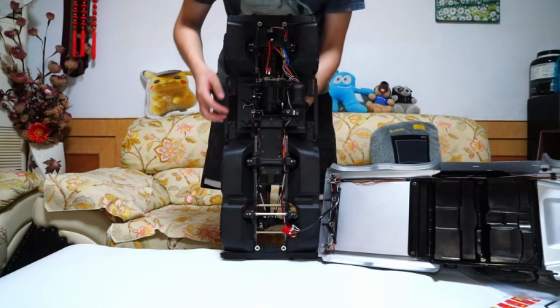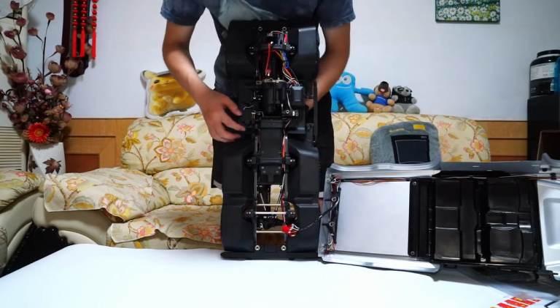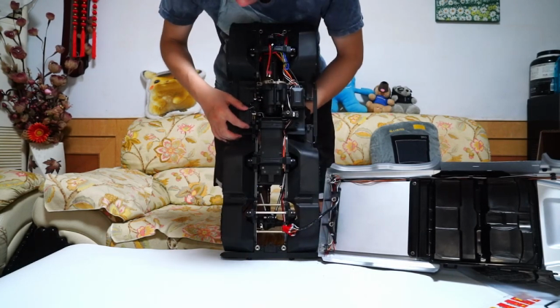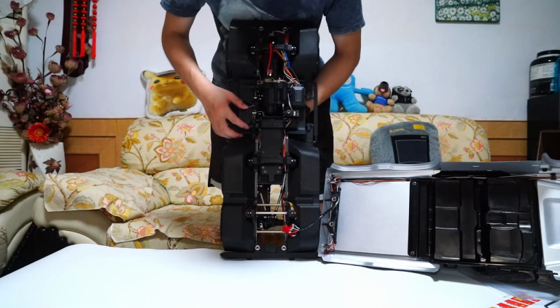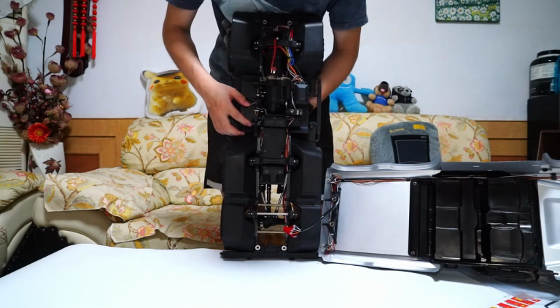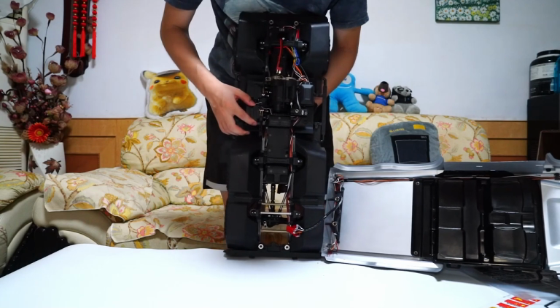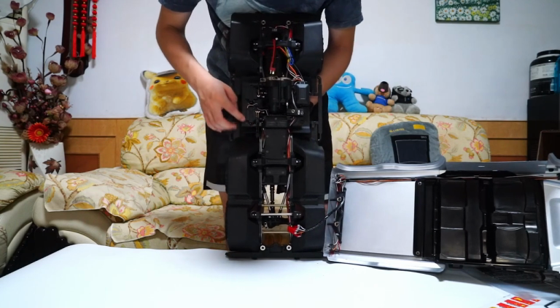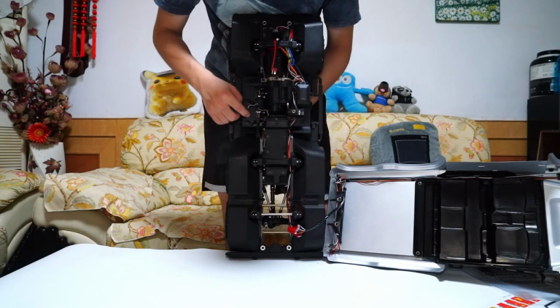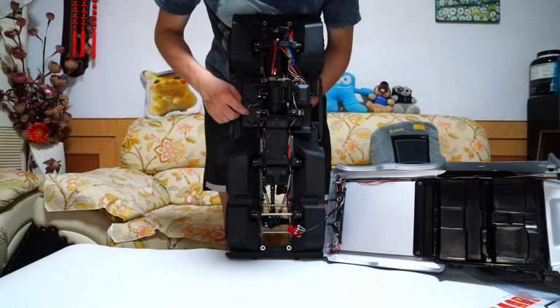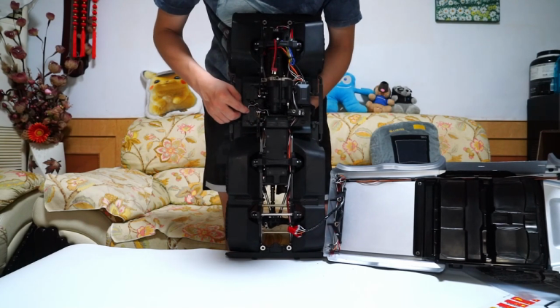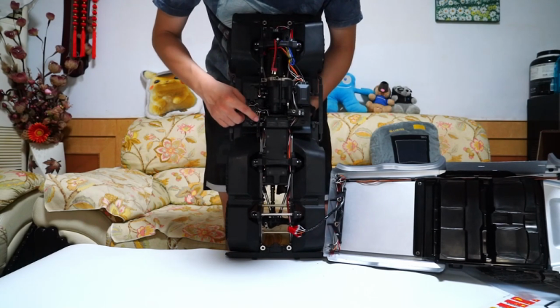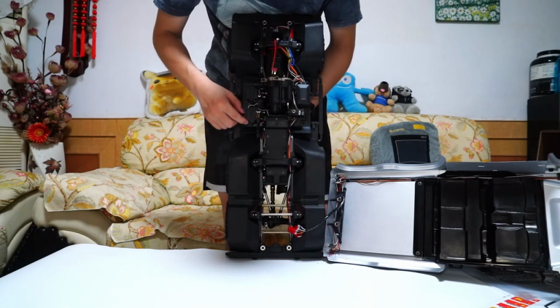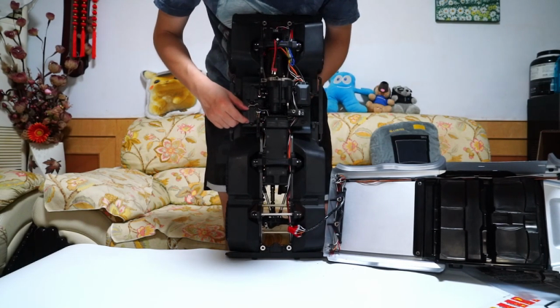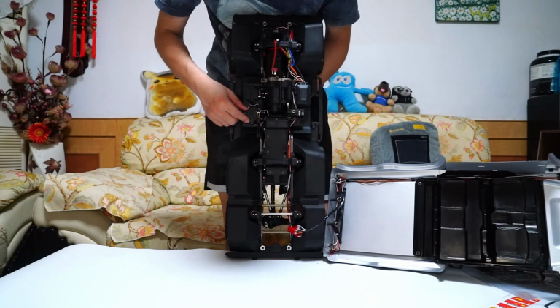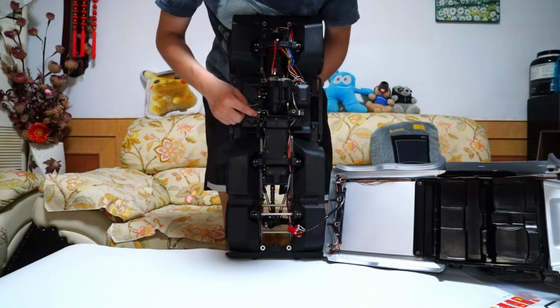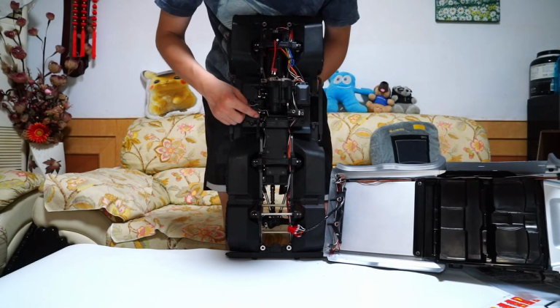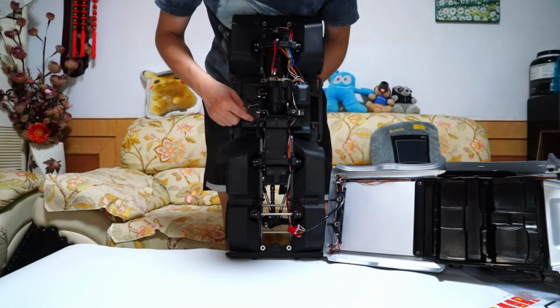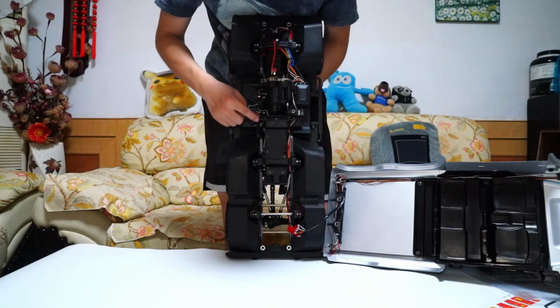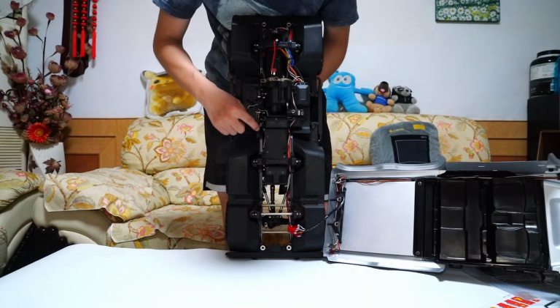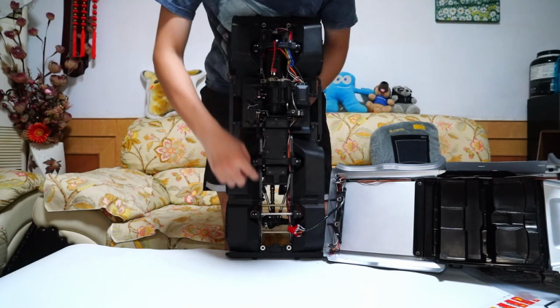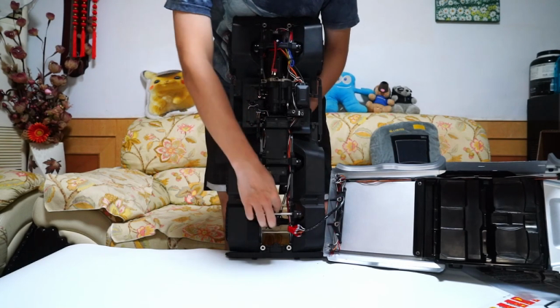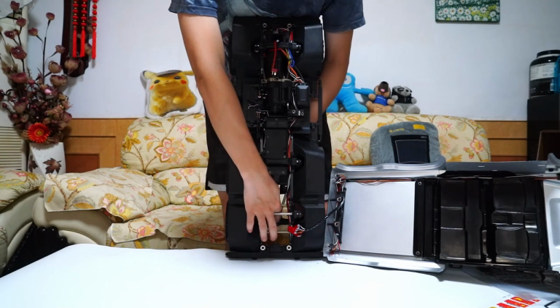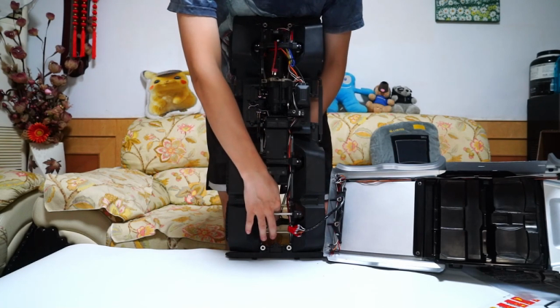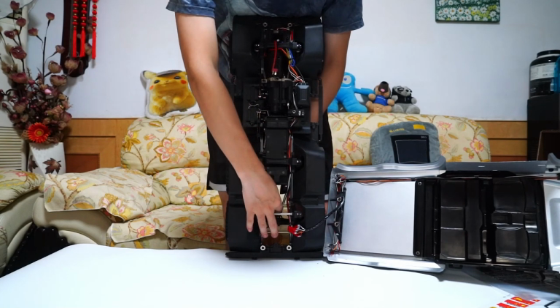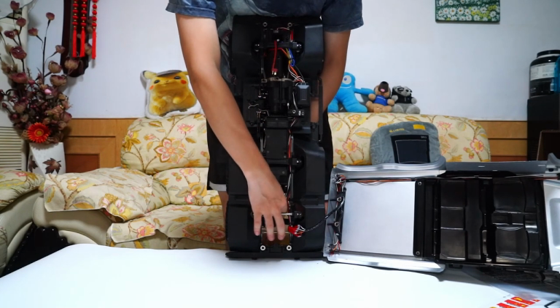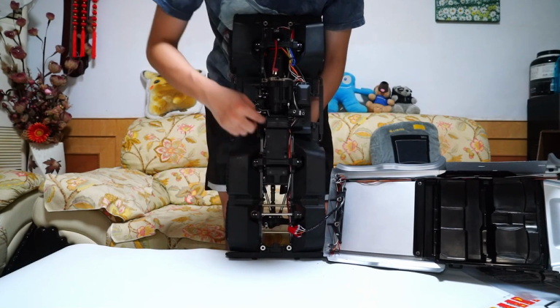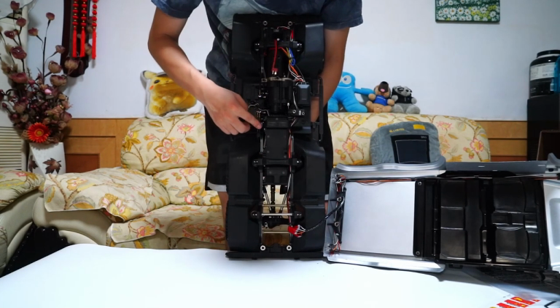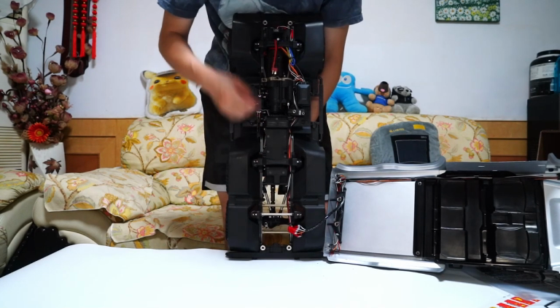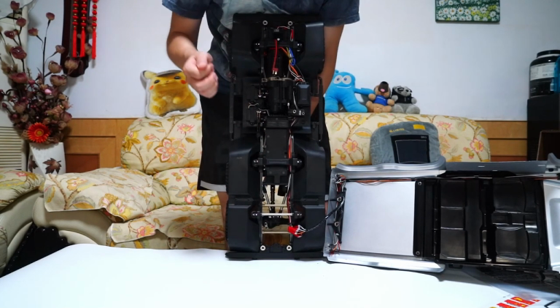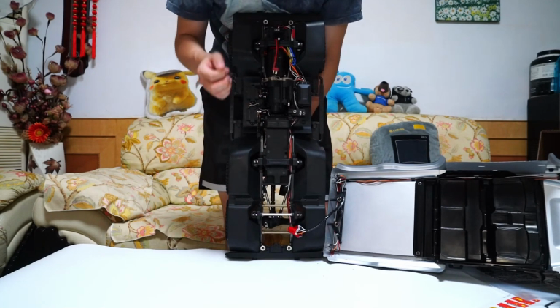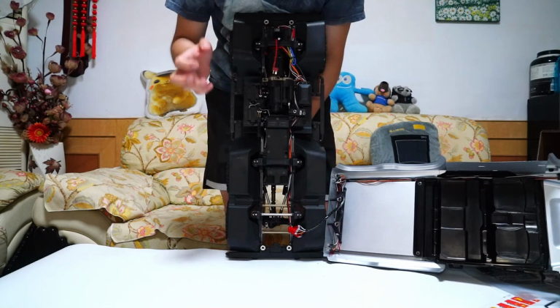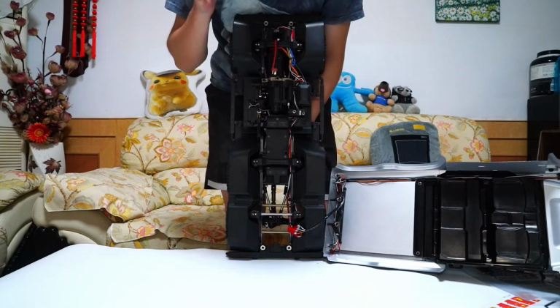You can see the rear locked servos. It controls two differentials, just like the TRX-6.